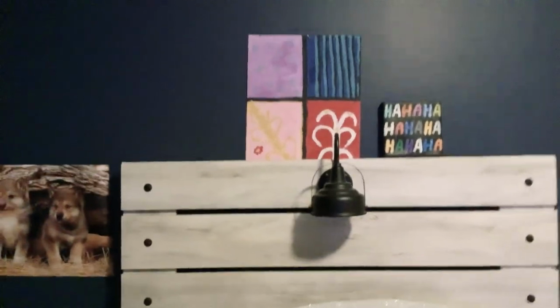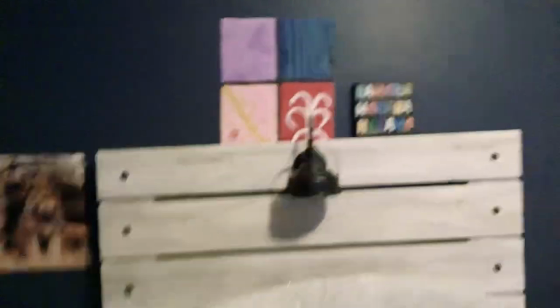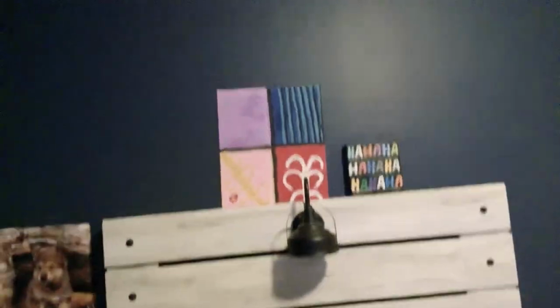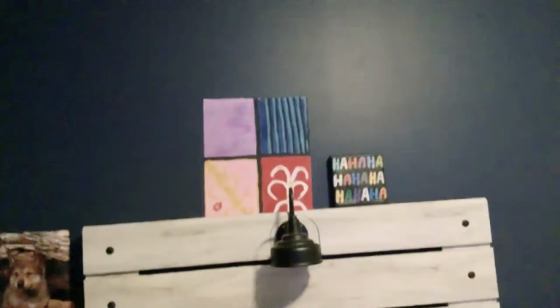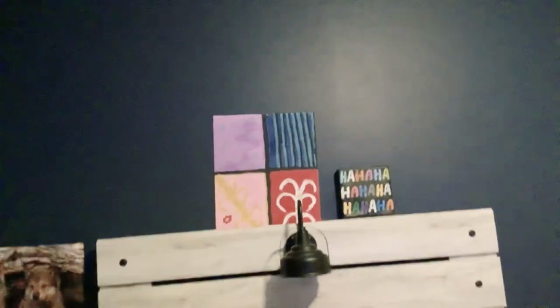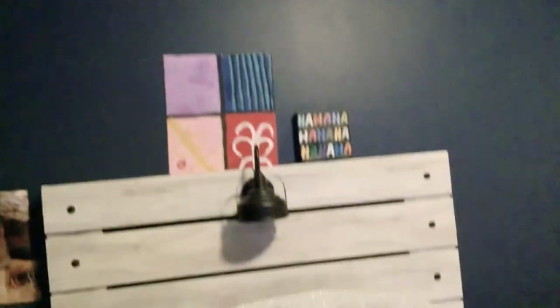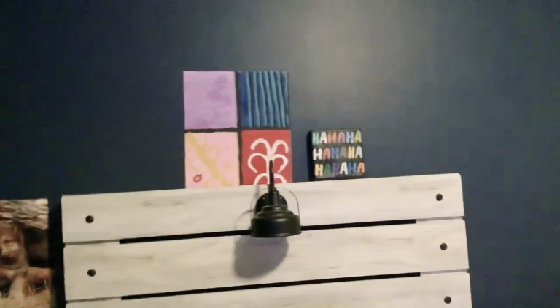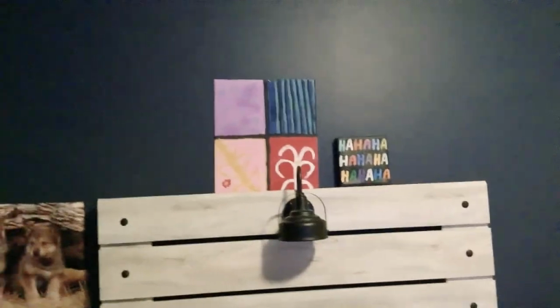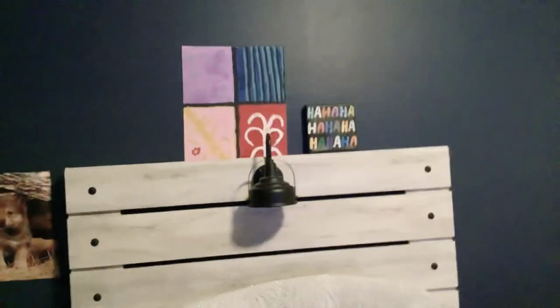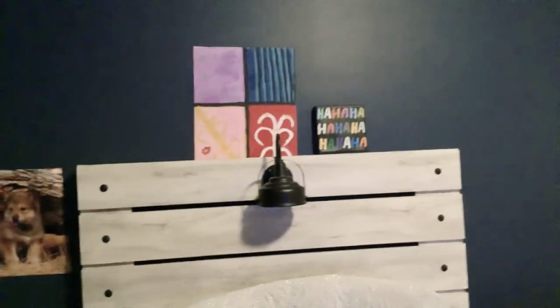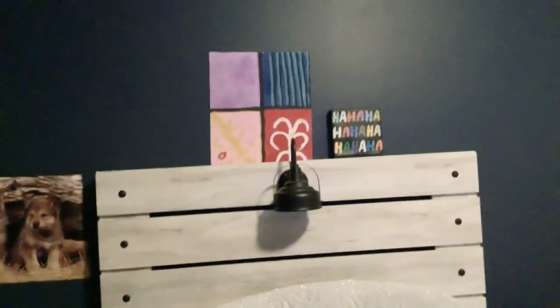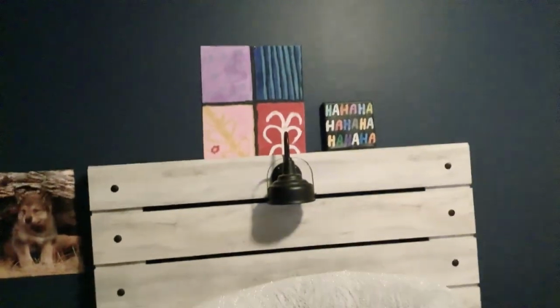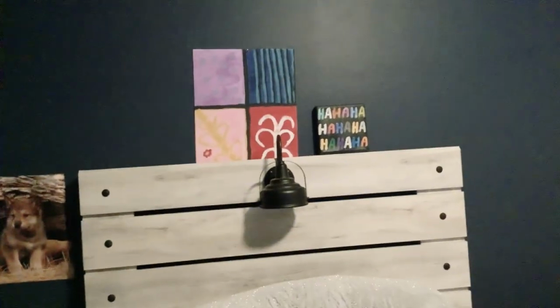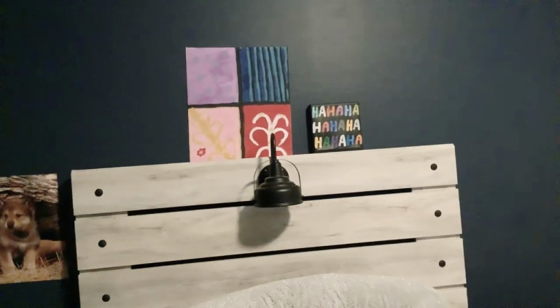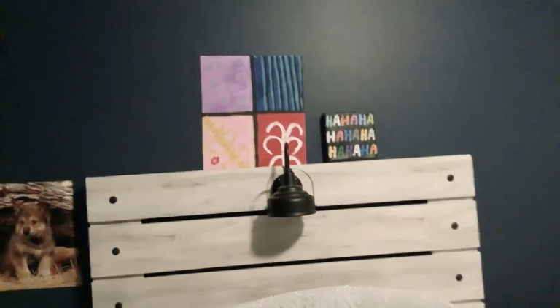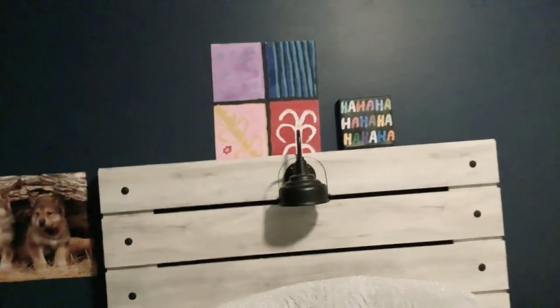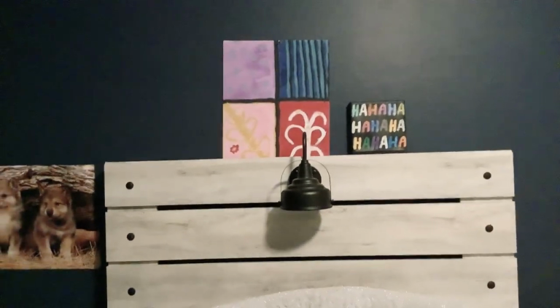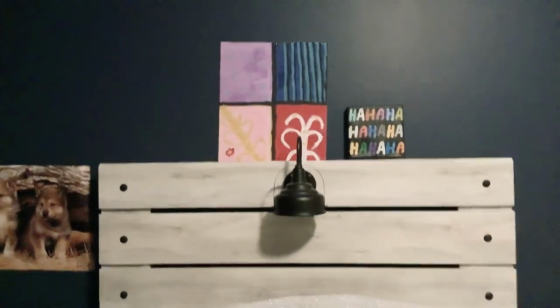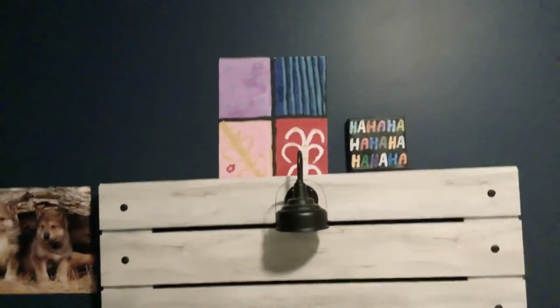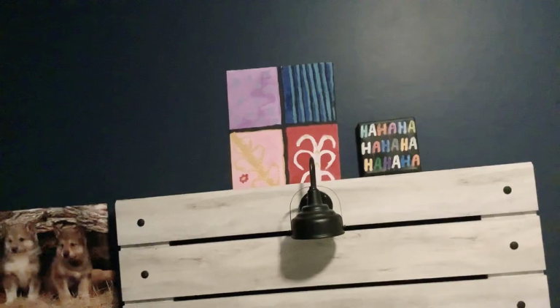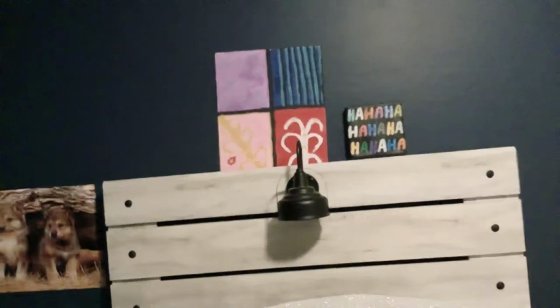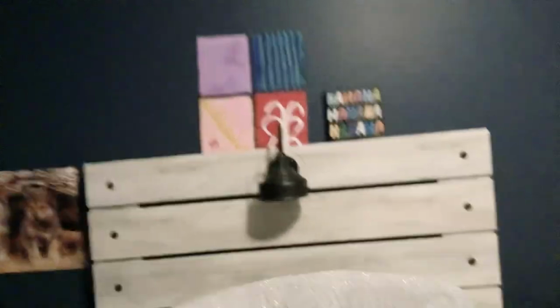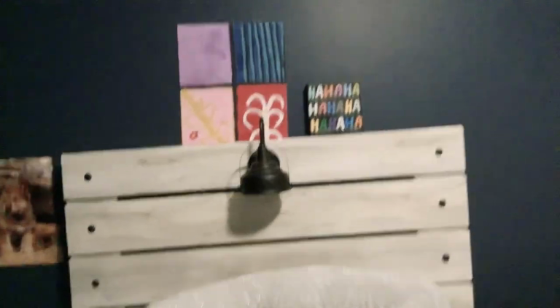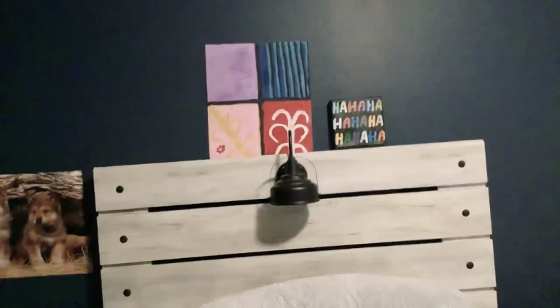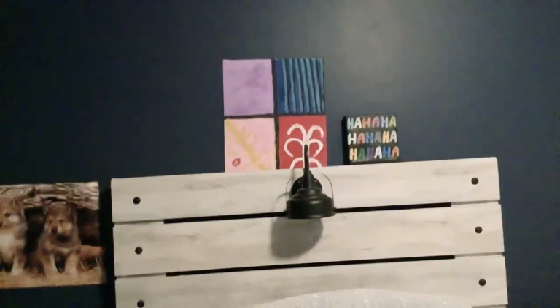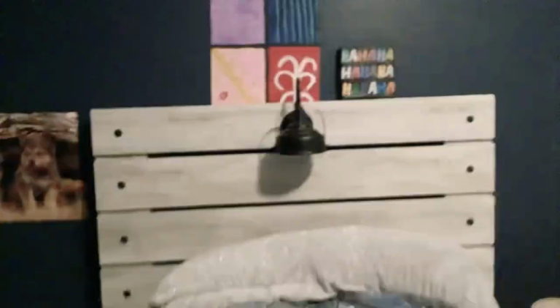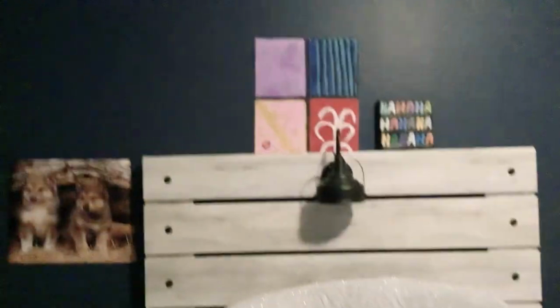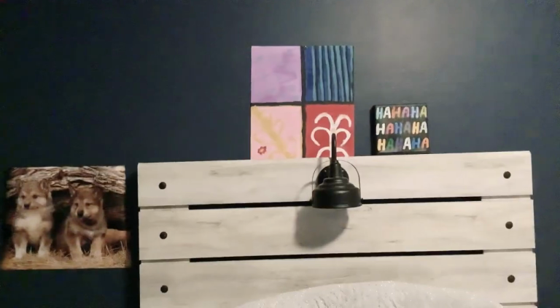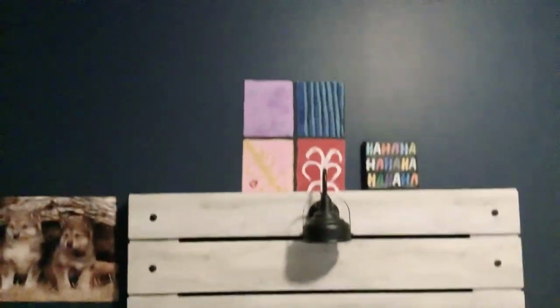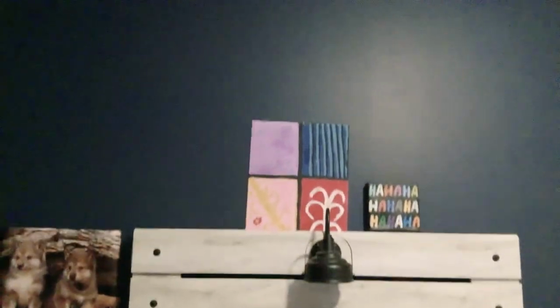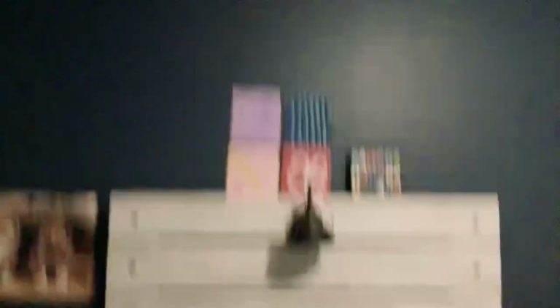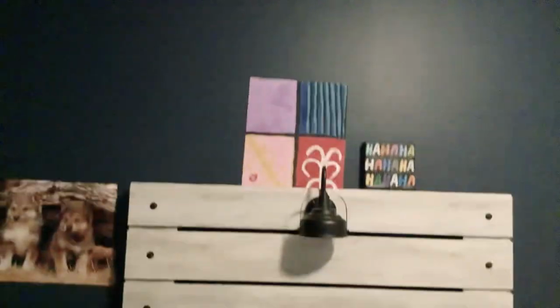I think I have one more but it's in my closet, so I'm gonna go get that and then show you guys.